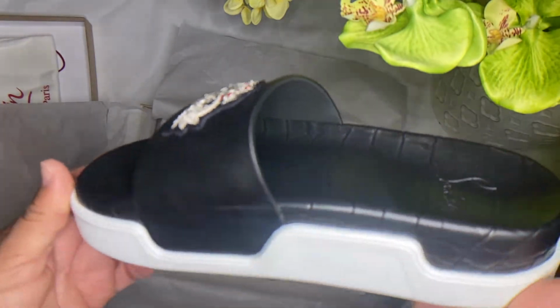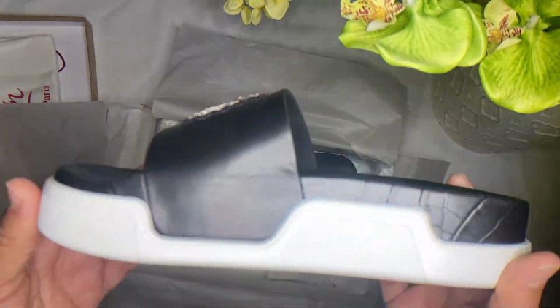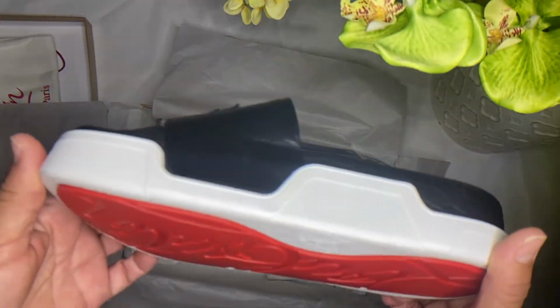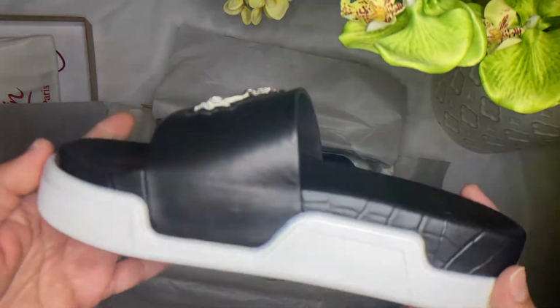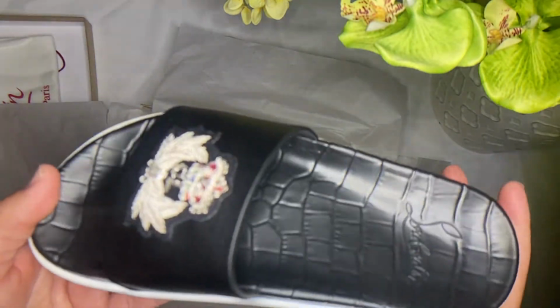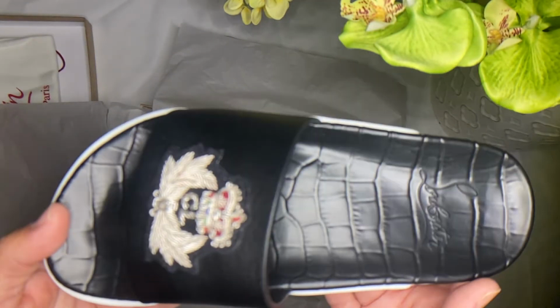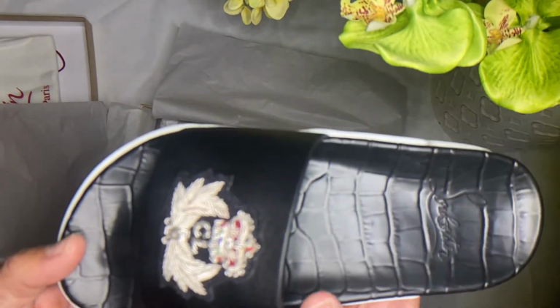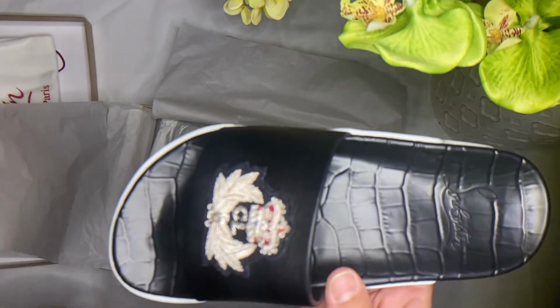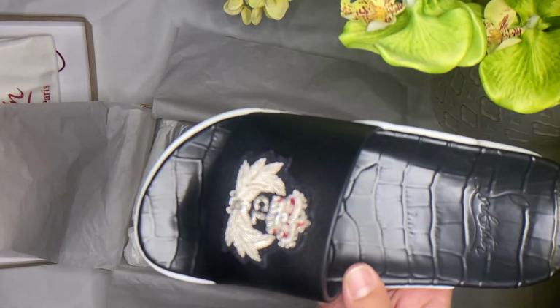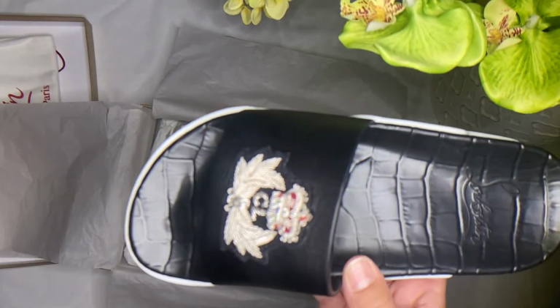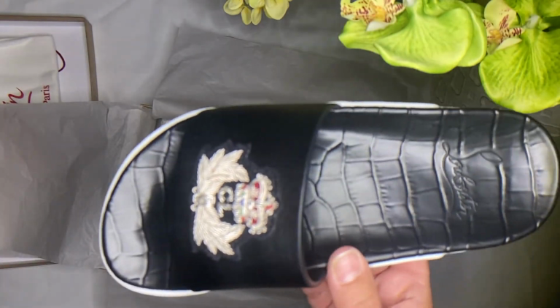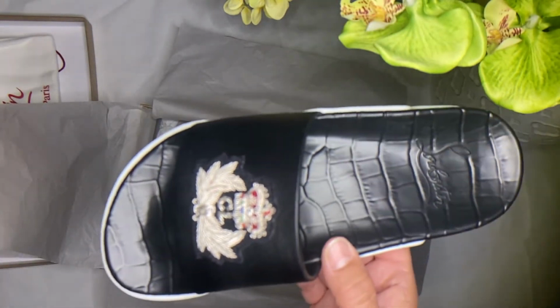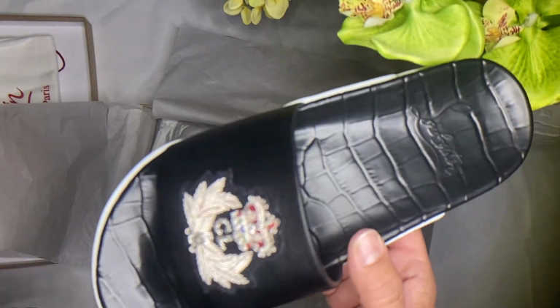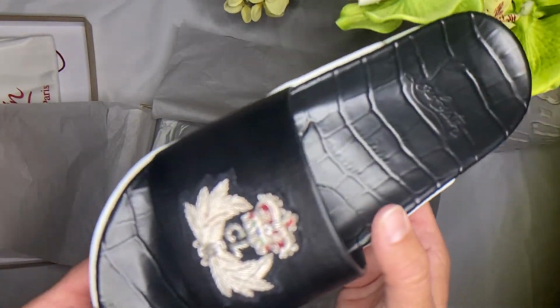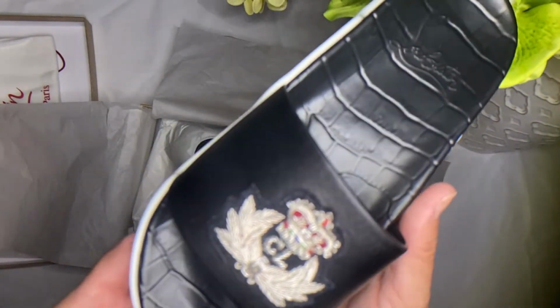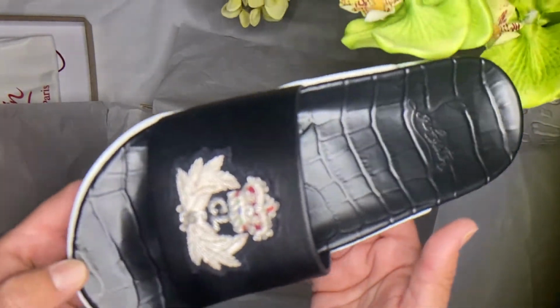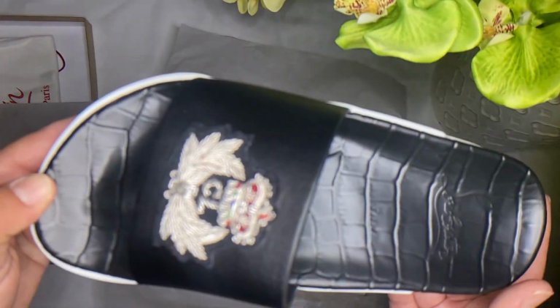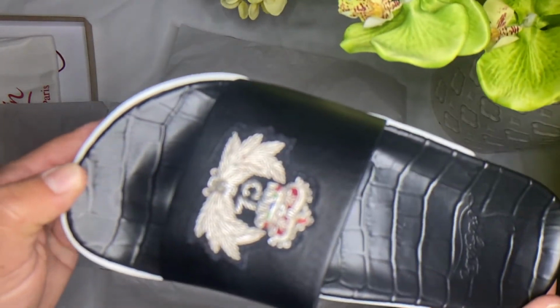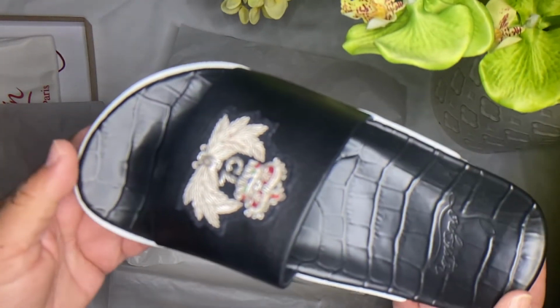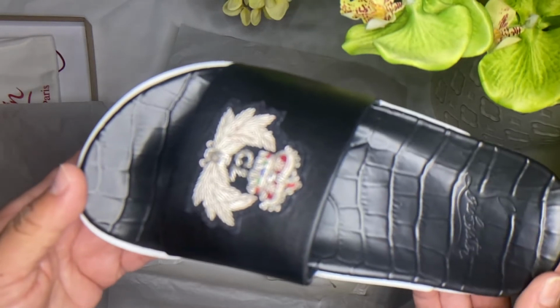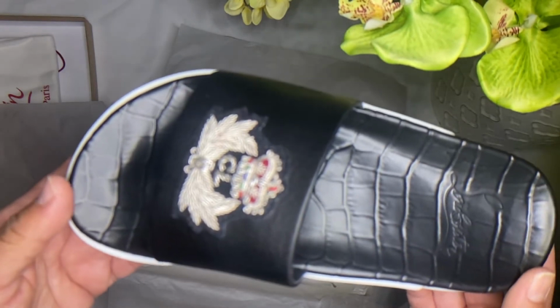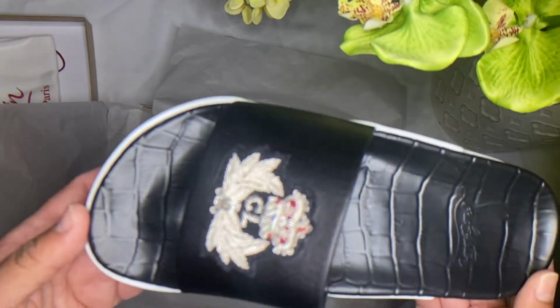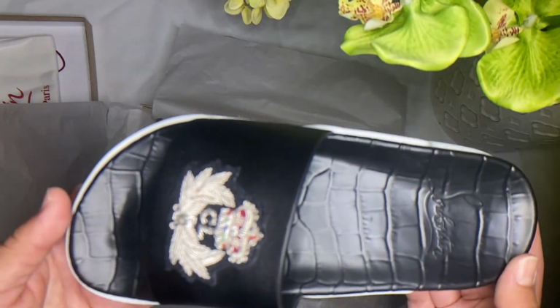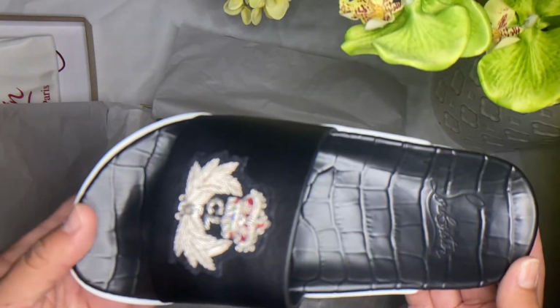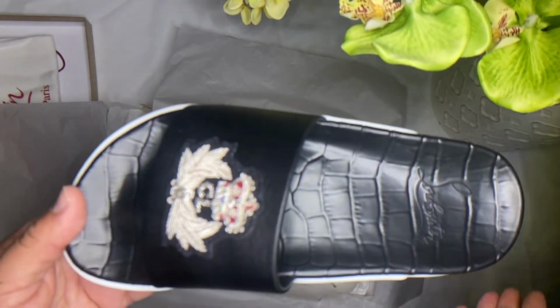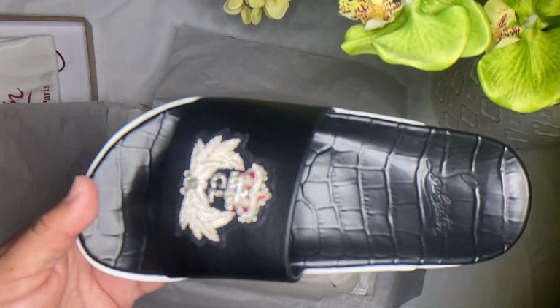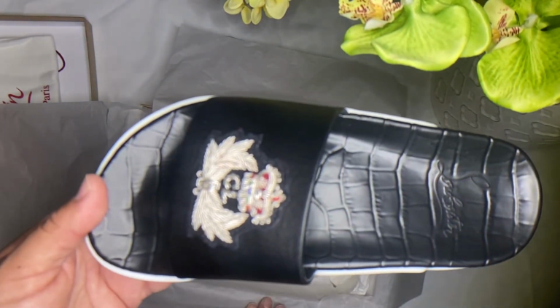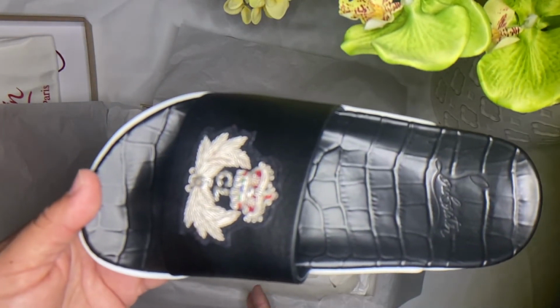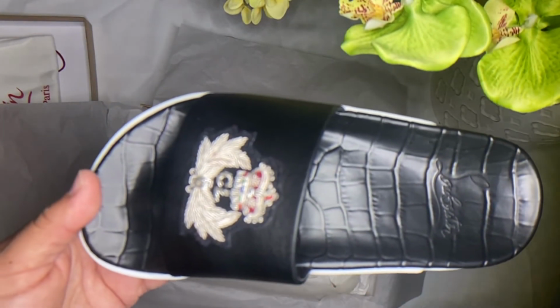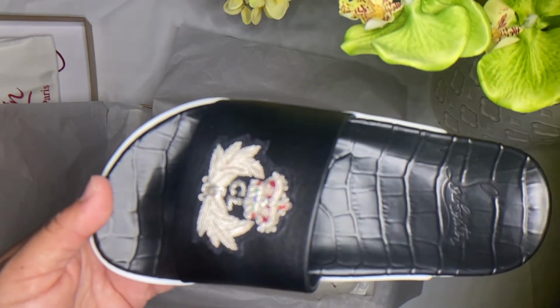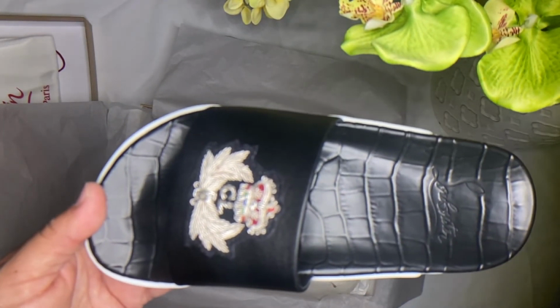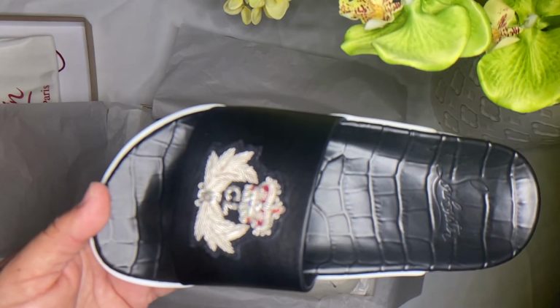Hopefully this information was helpful to you if you're looking for Christian Louboutin sandals. Hope you hit like and subscribe — see you next time, bye!